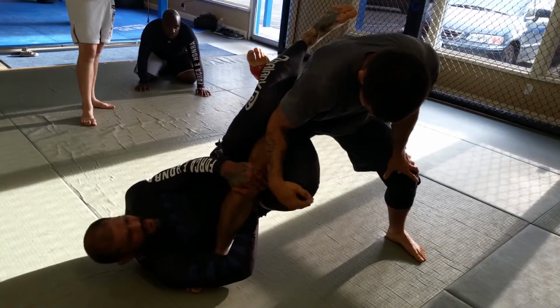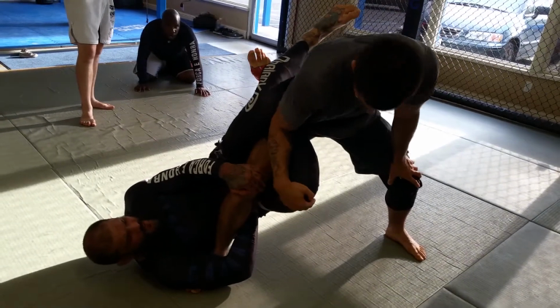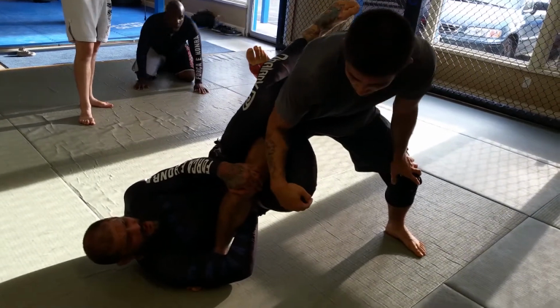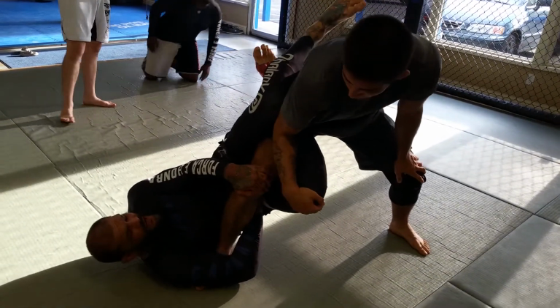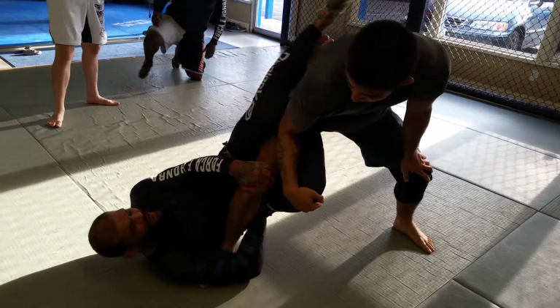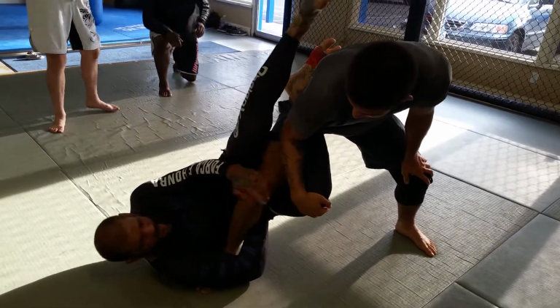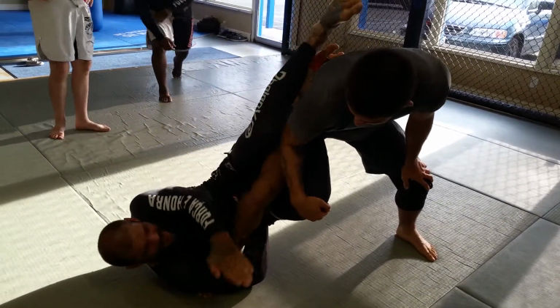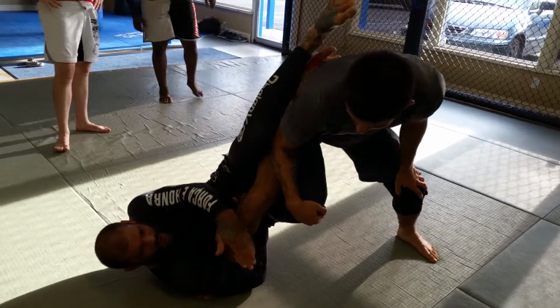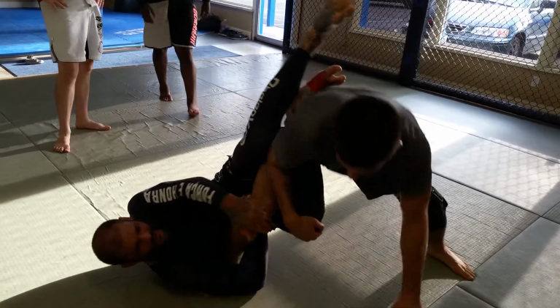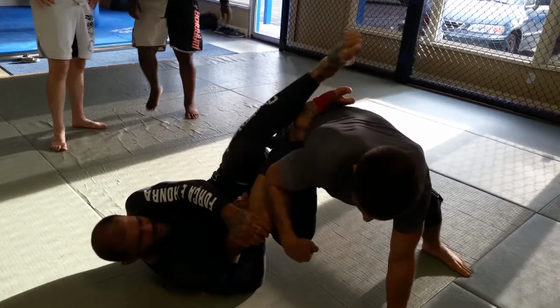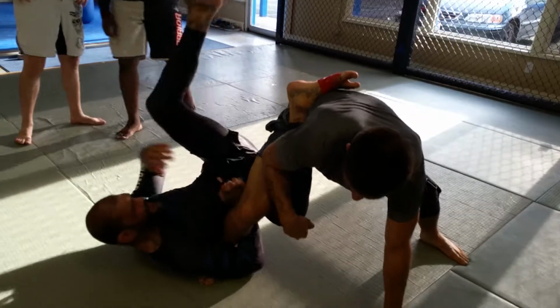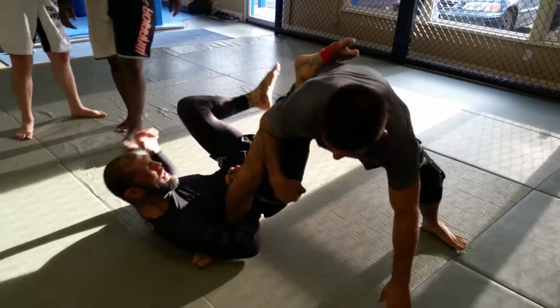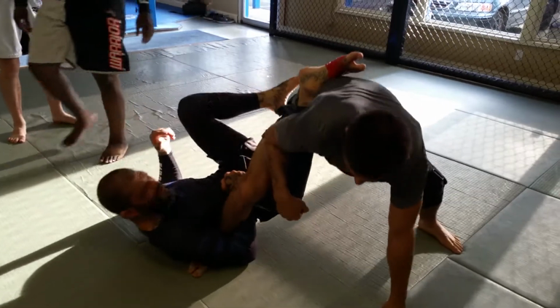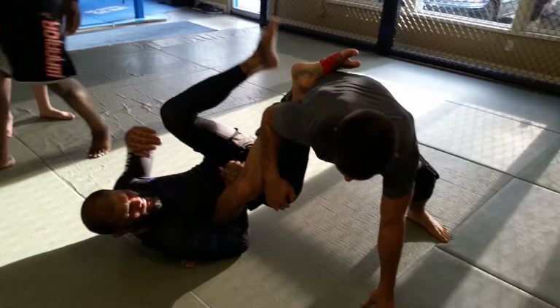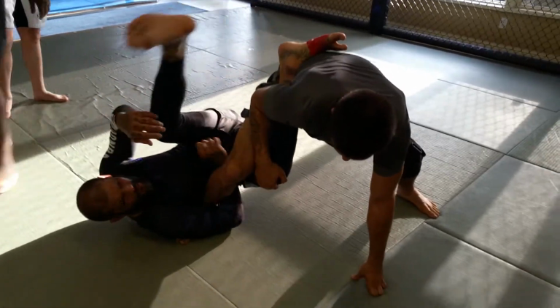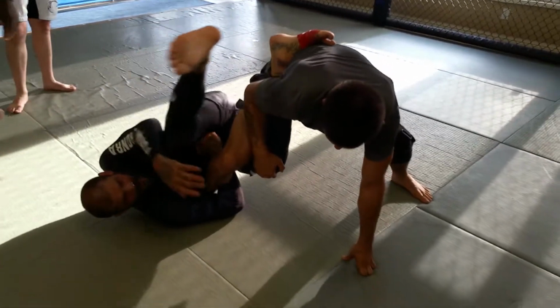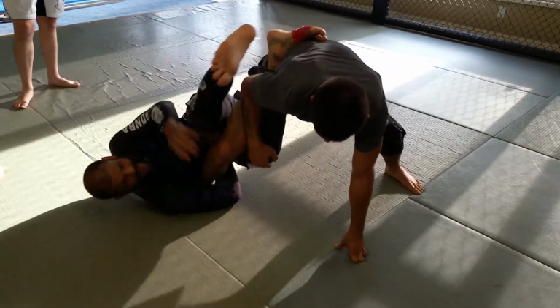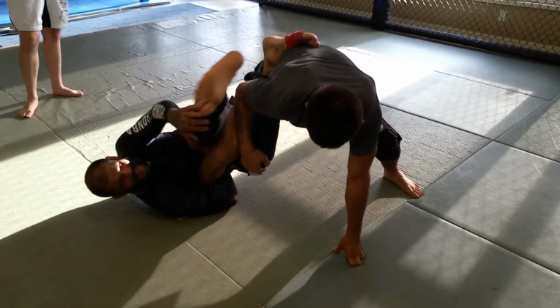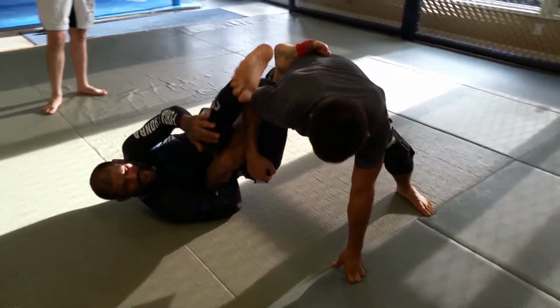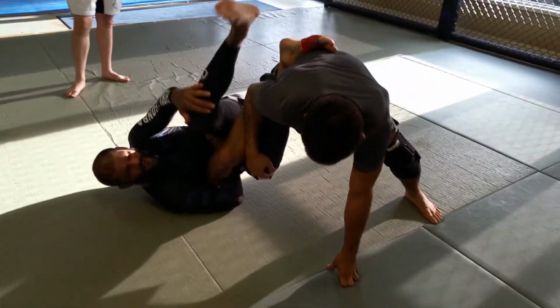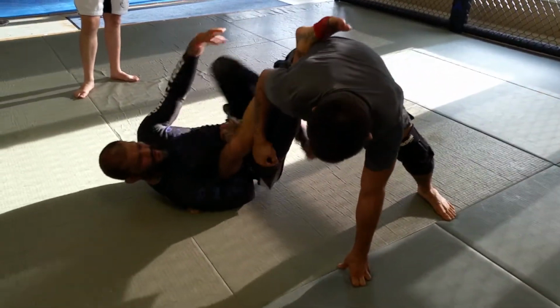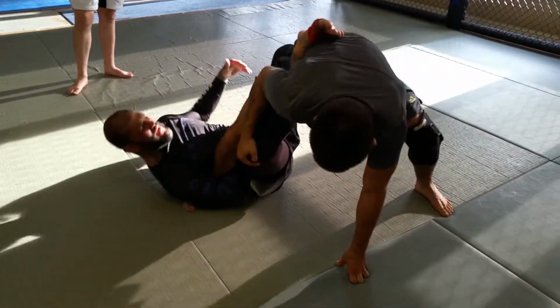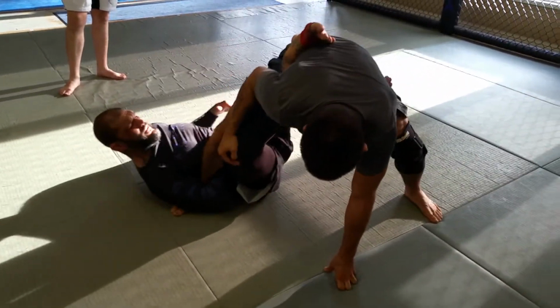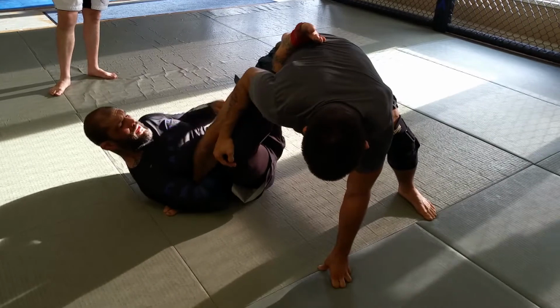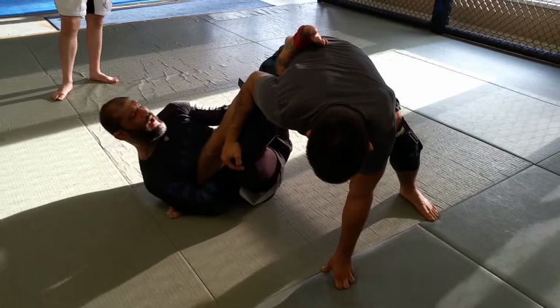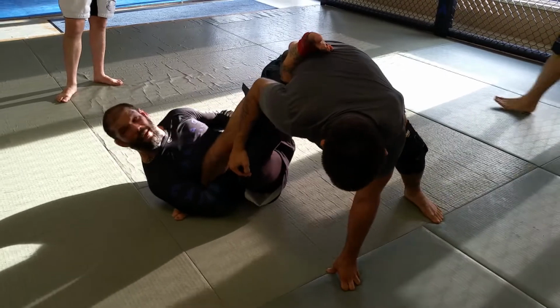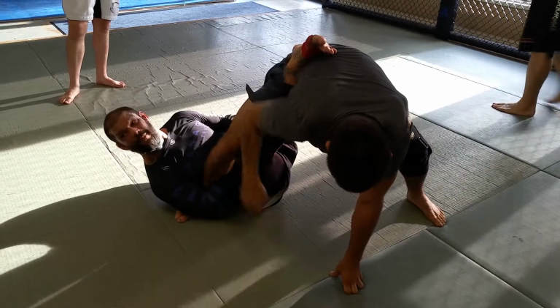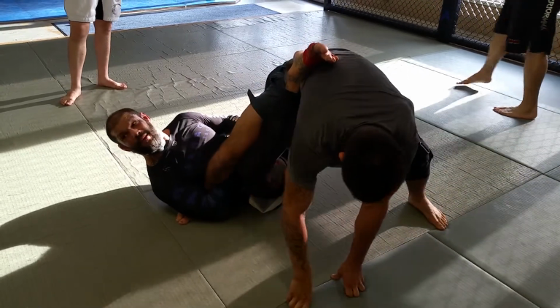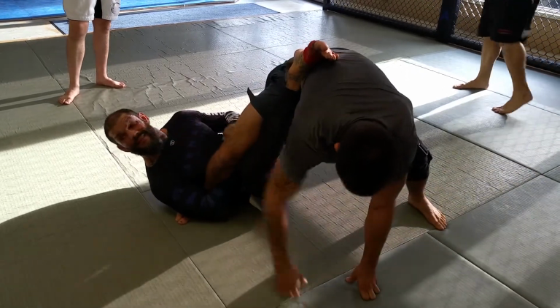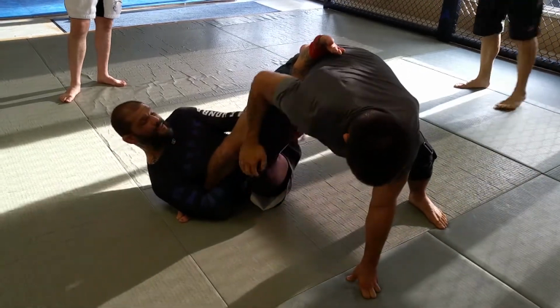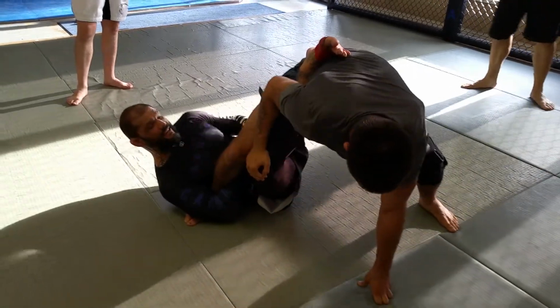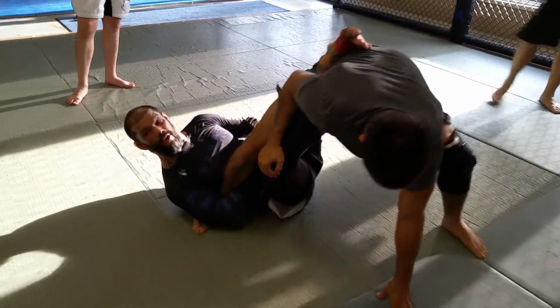Now from here, I try to sweep him but he's leaning forward, puts his hand on the mat, and he's not going. But as long as he's not controlling this foot, I can put this foot right up on his hip. So I've got his hip hooked.